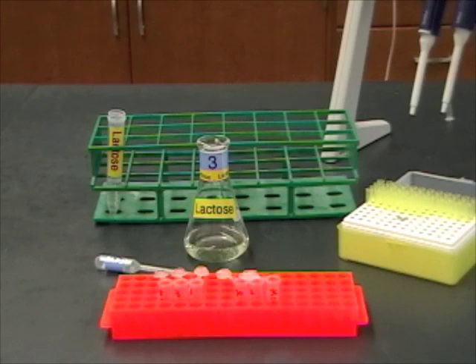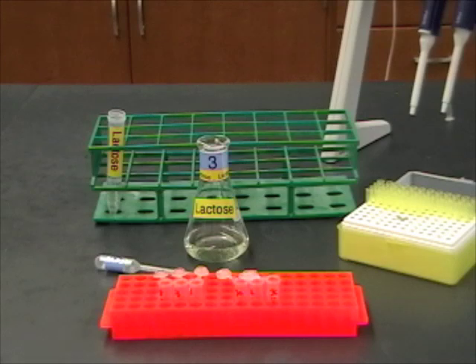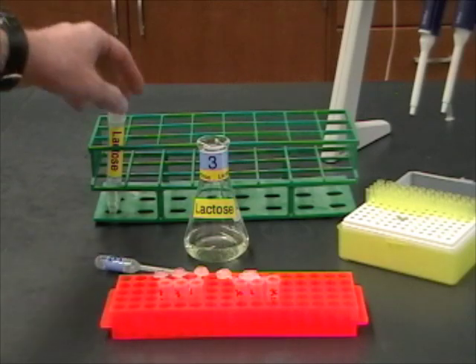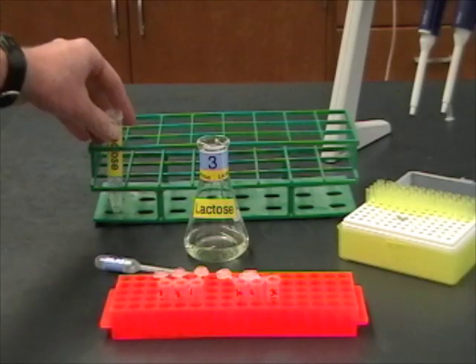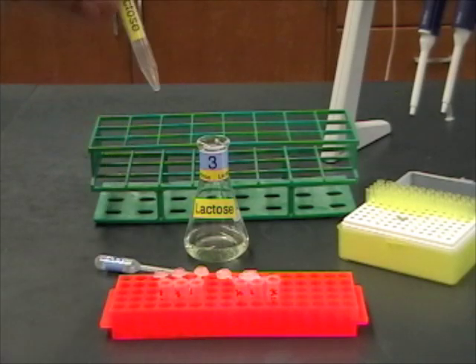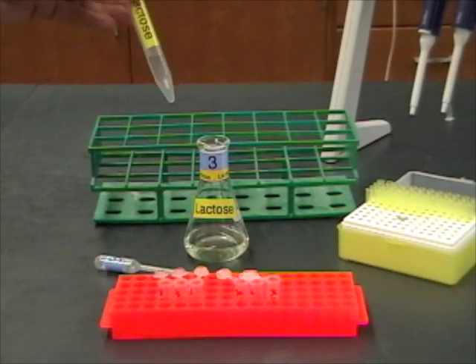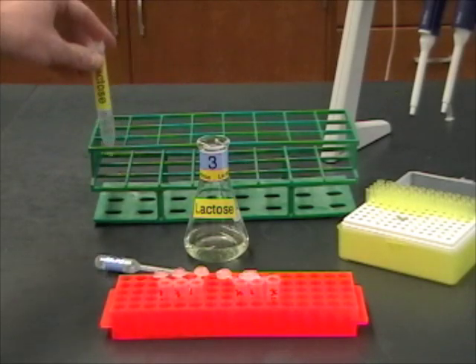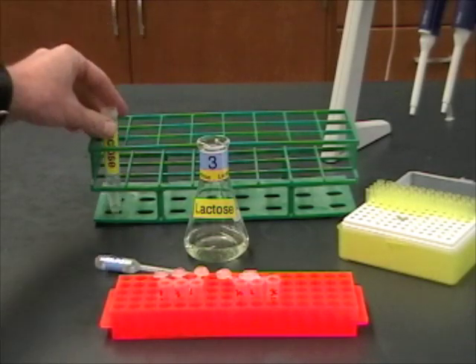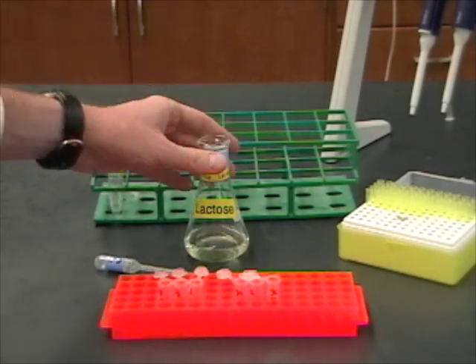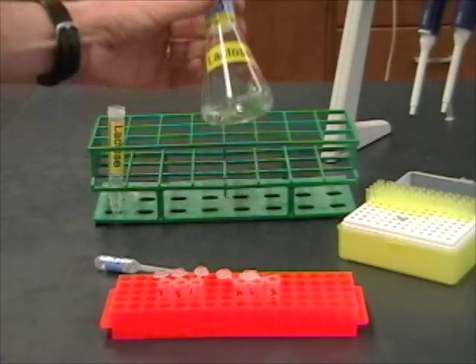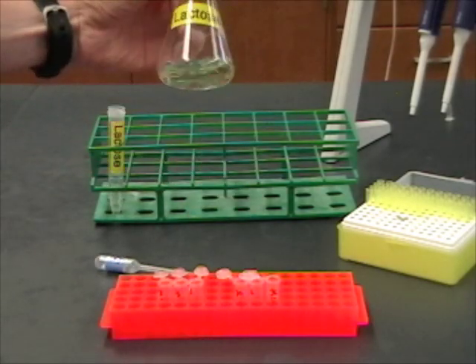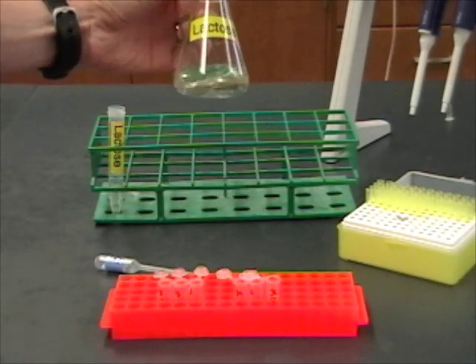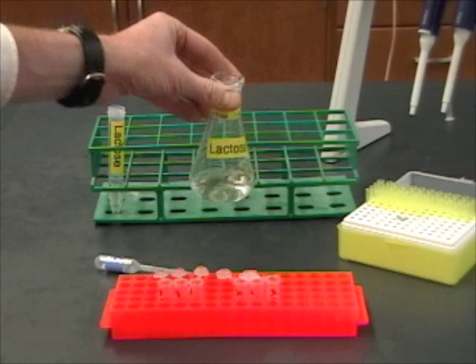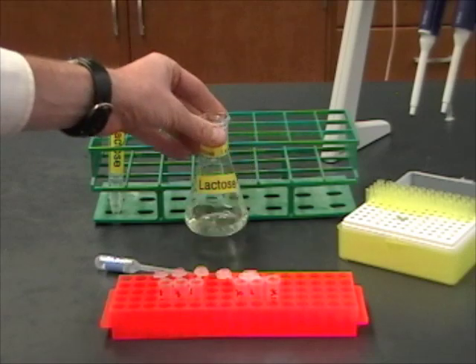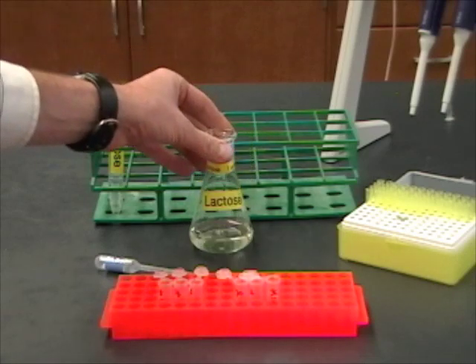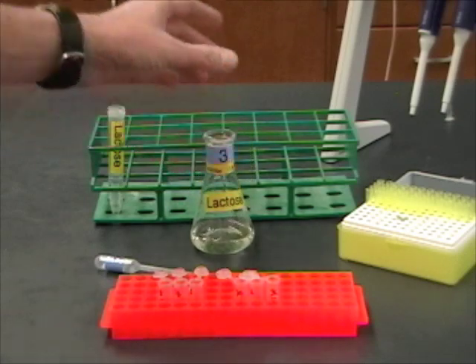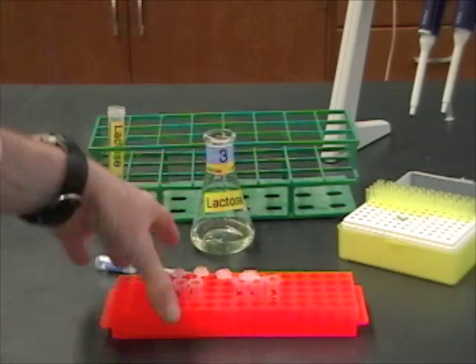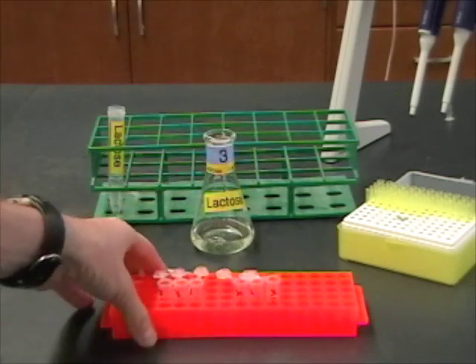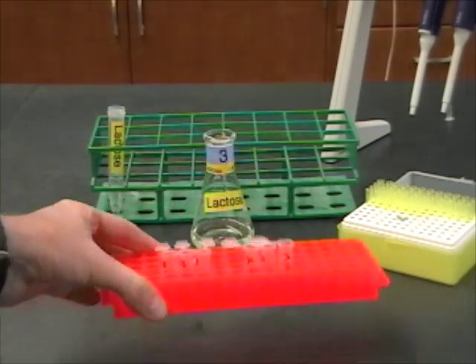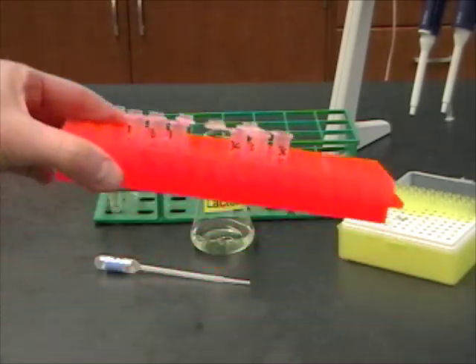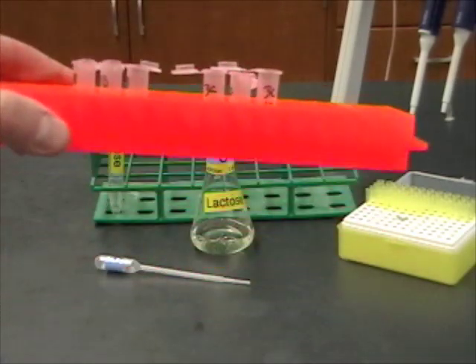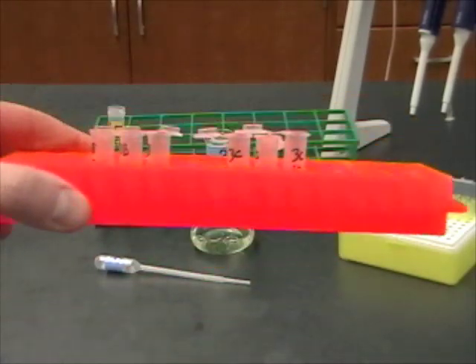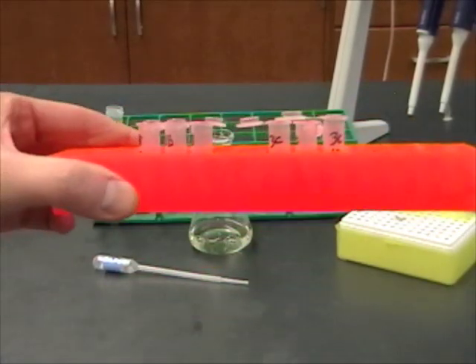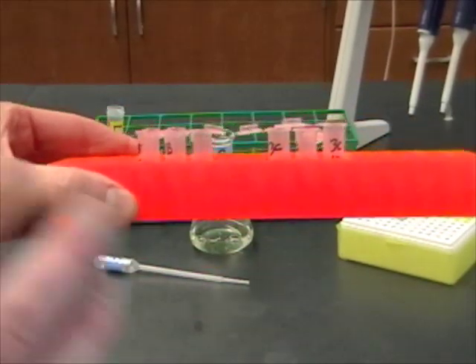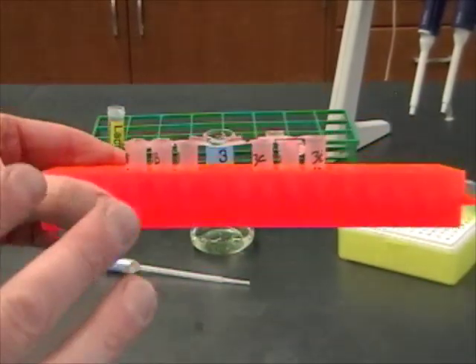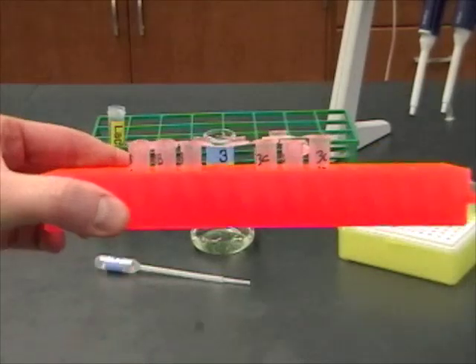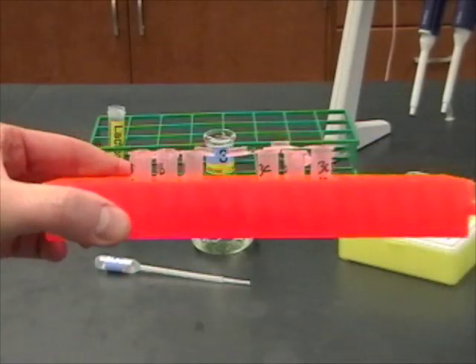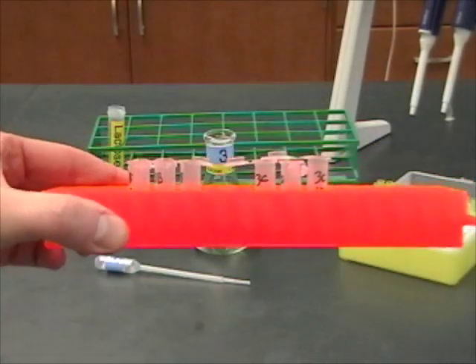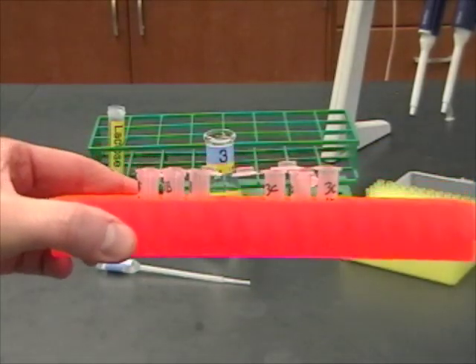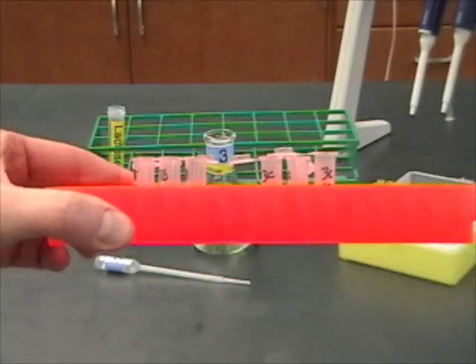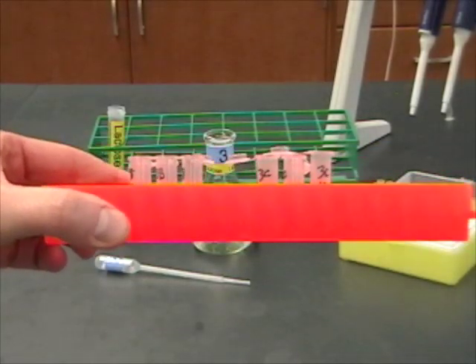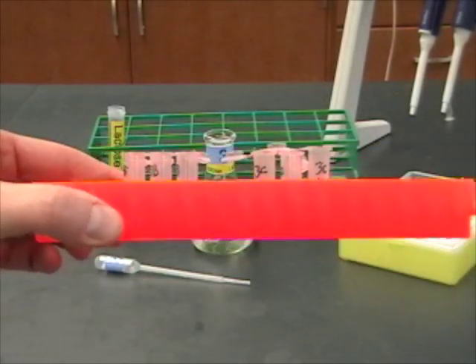I've got my sugar measured out and I've got my 27 milliliters of bacteria ready to go, but I still have to label the tubes that I'm going to need, because you have to do this at the start — once the reactions get going, you won't have time to get this all done.